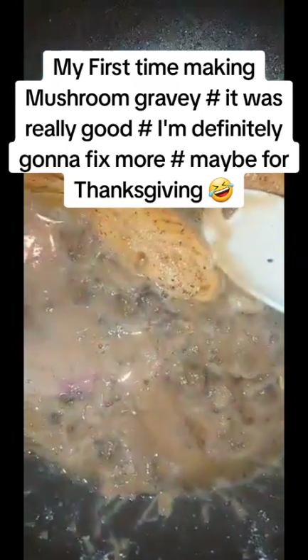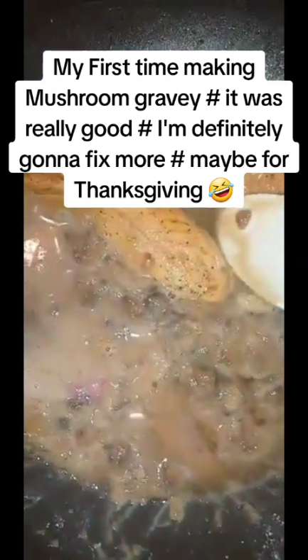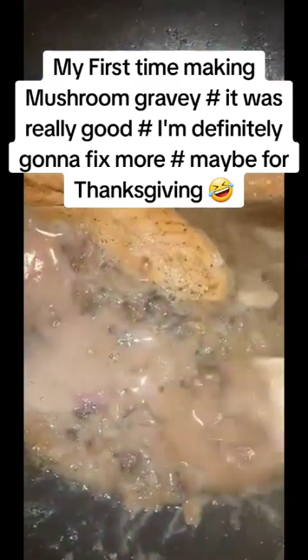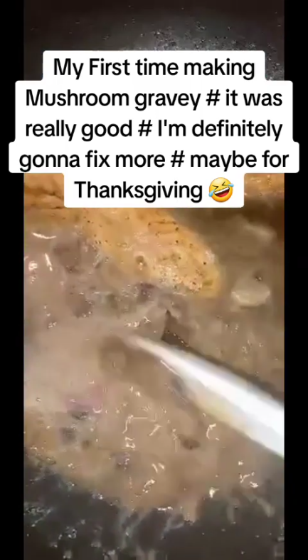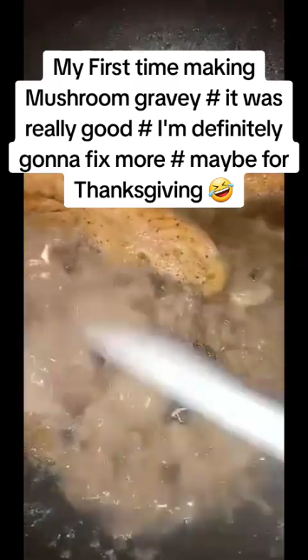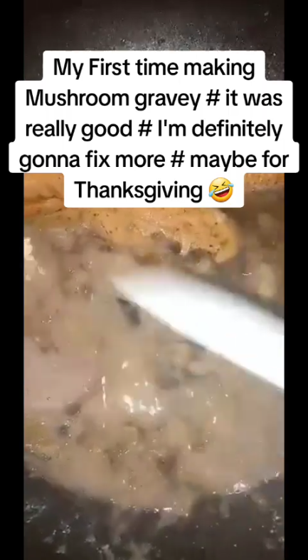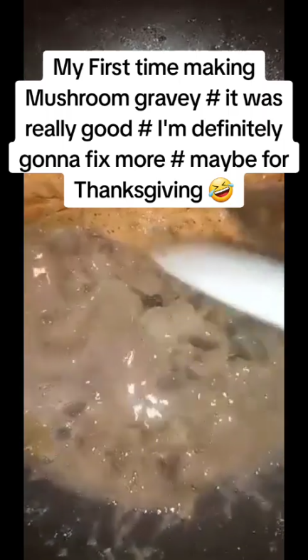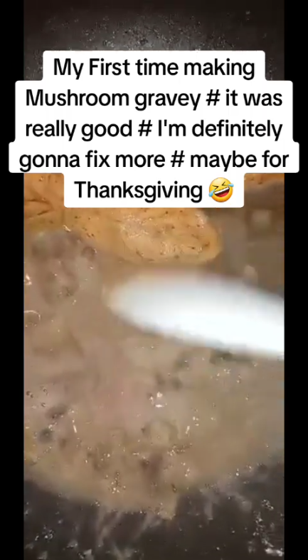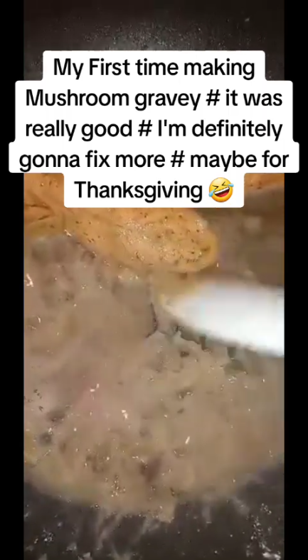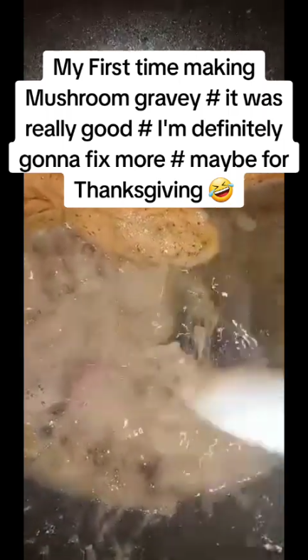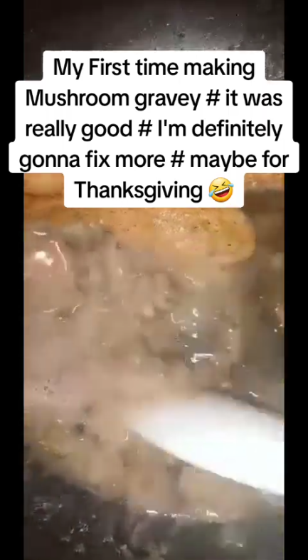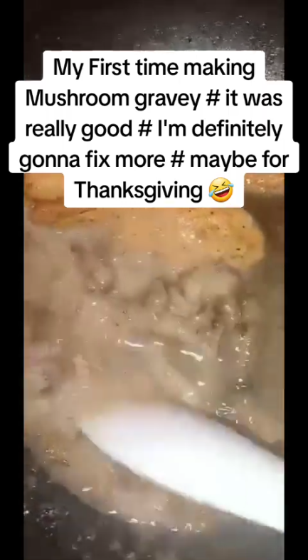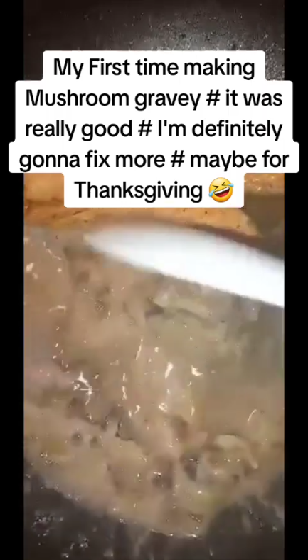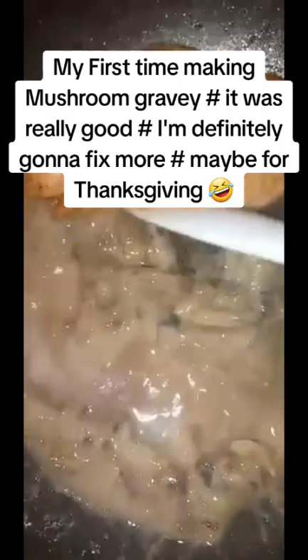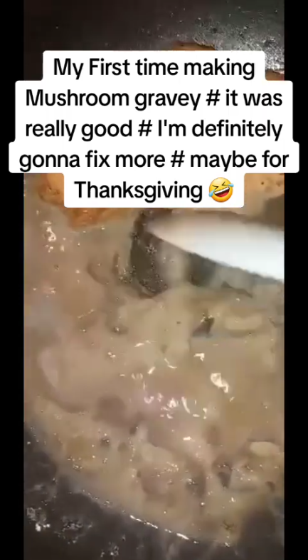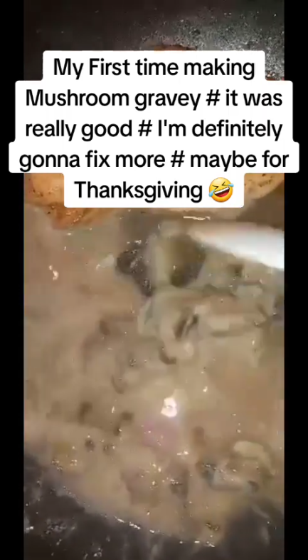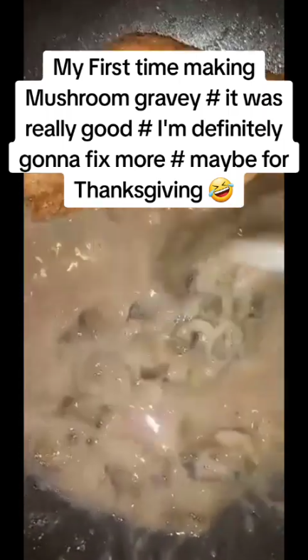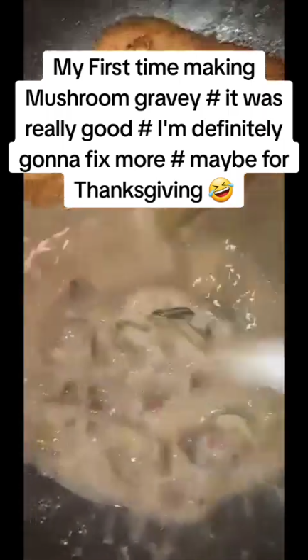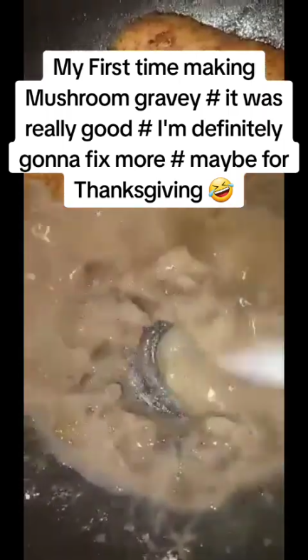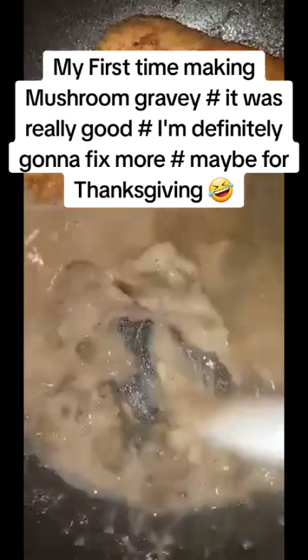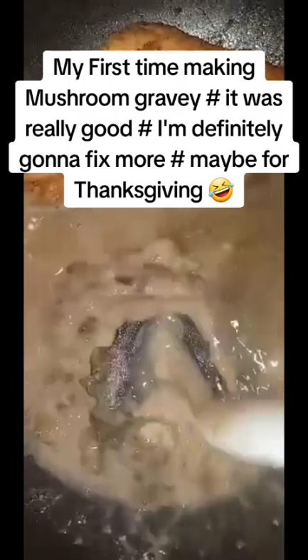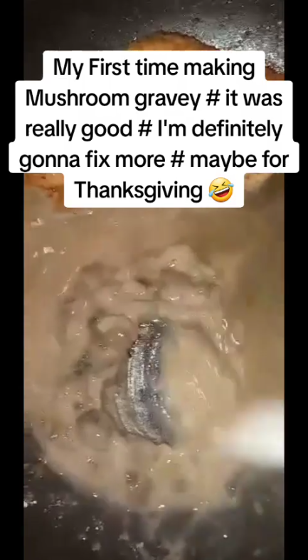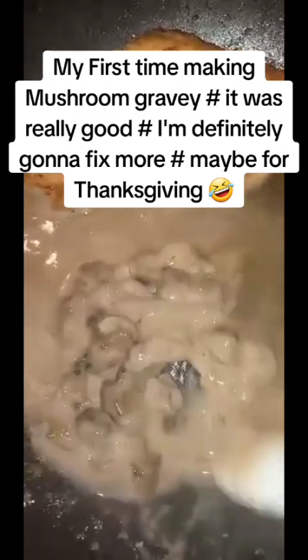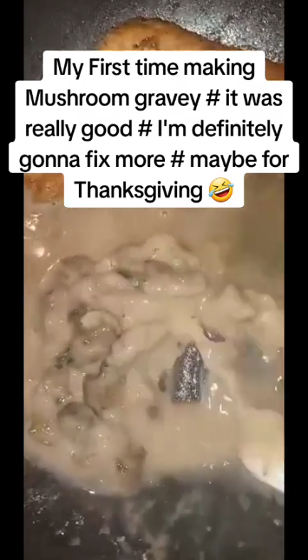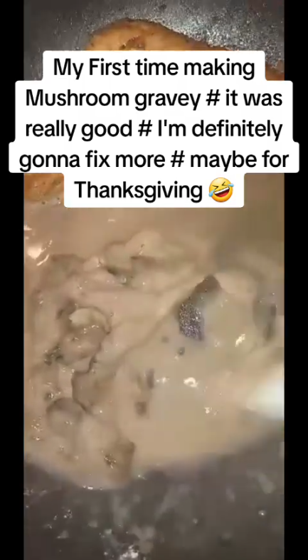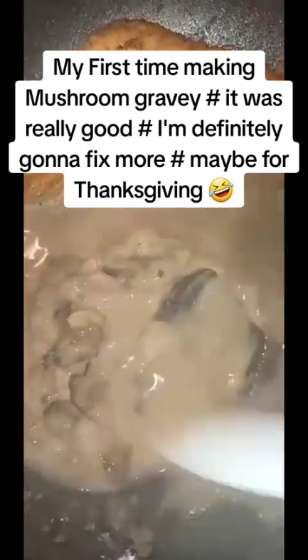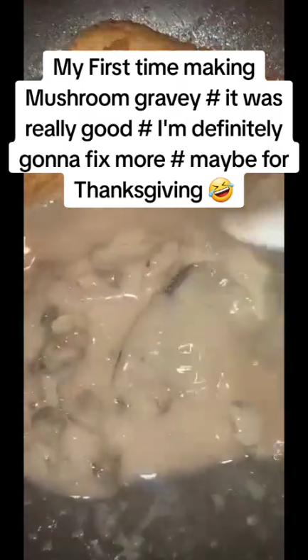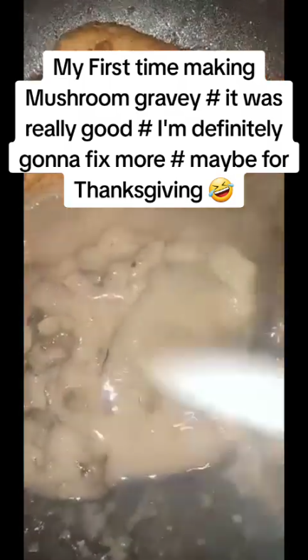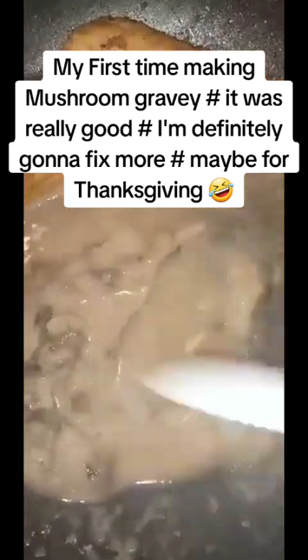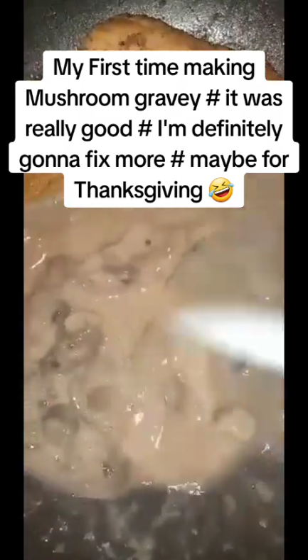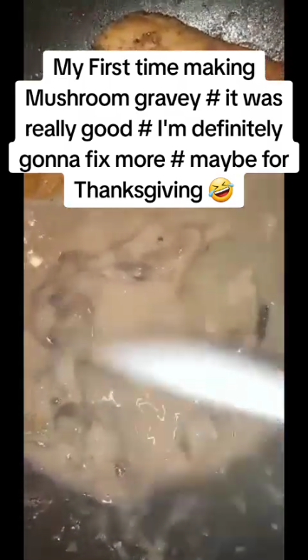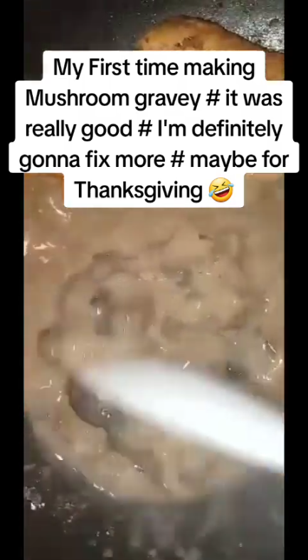I had to turn it down low, so I turned it up because I had it simmering while it was frying. I didn't want it to get stuck, but see how it's creating its own gravy.